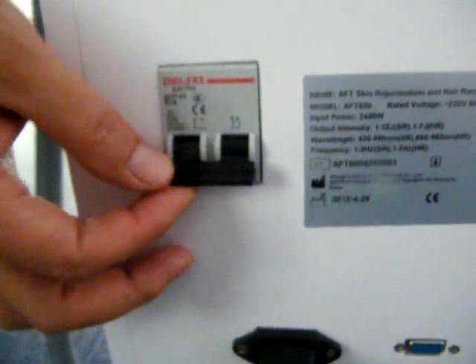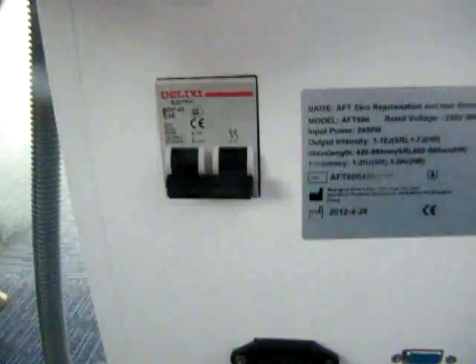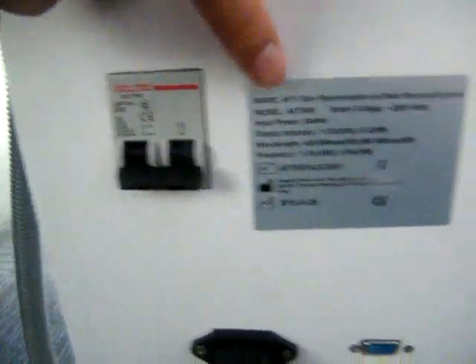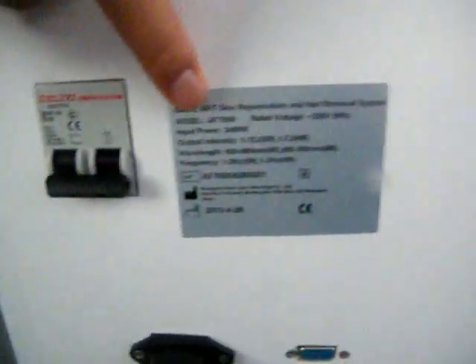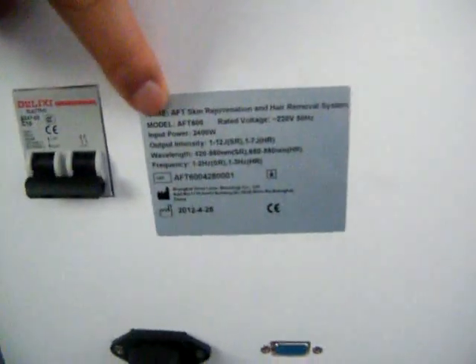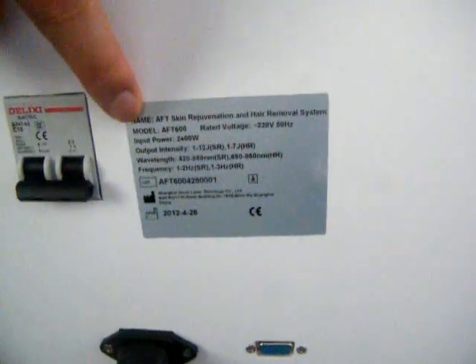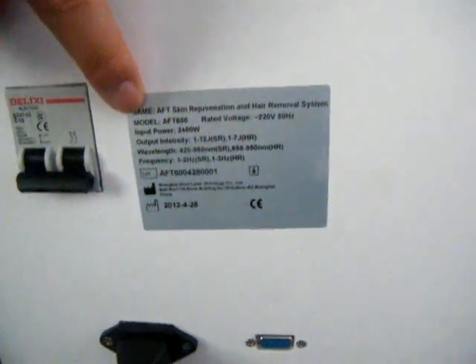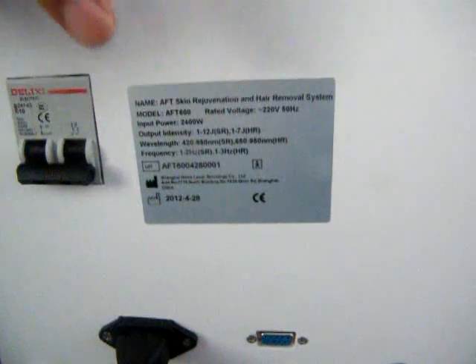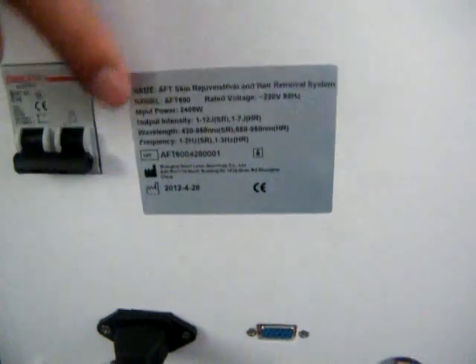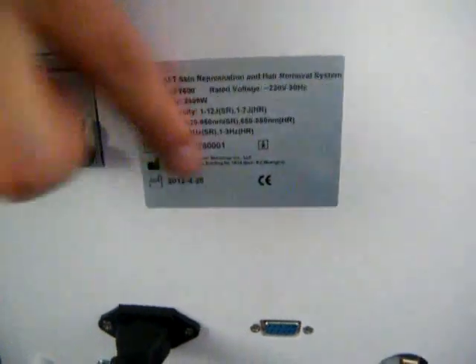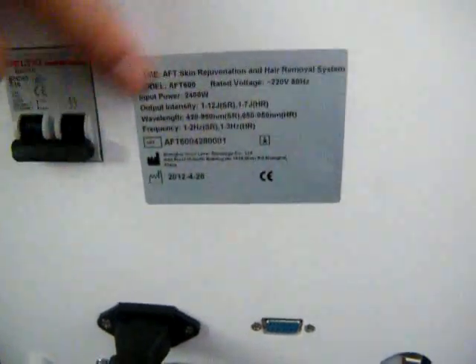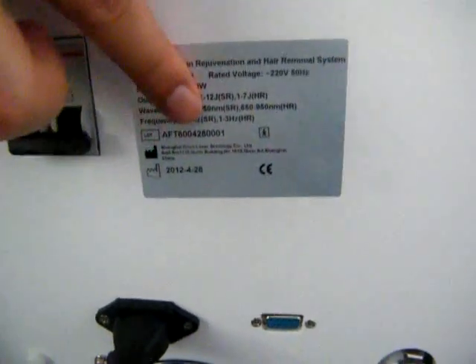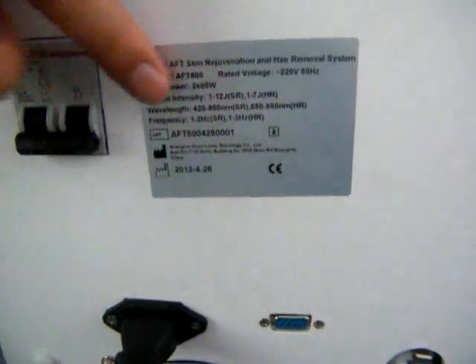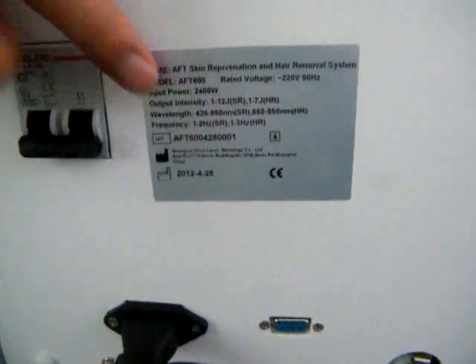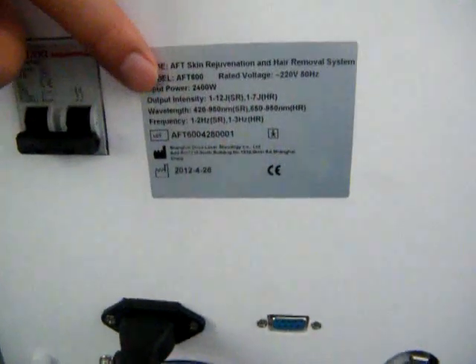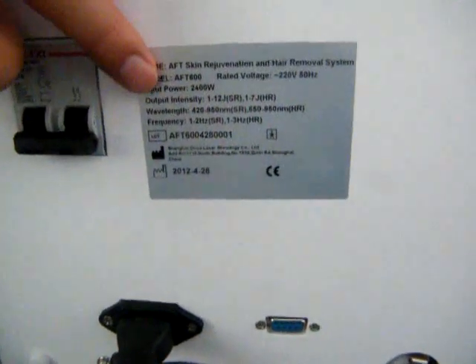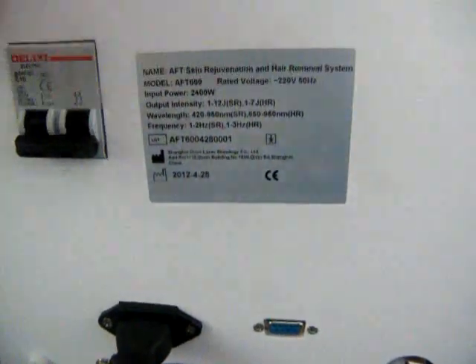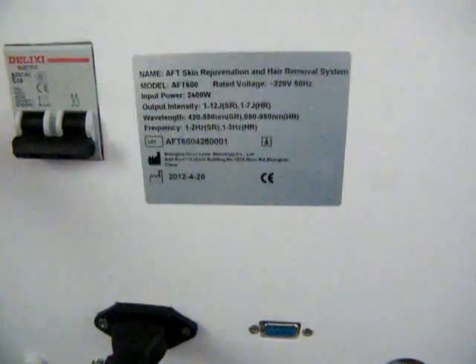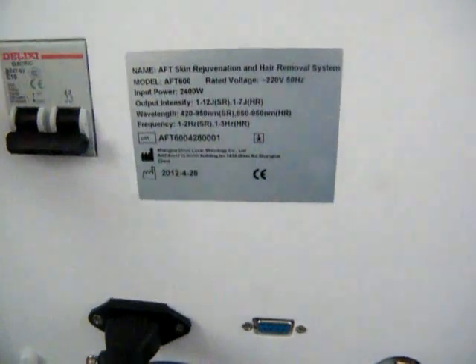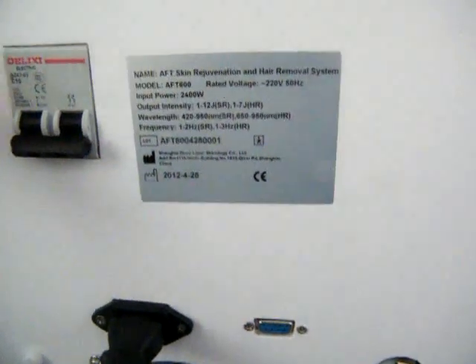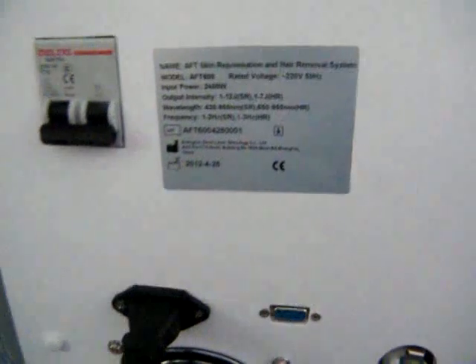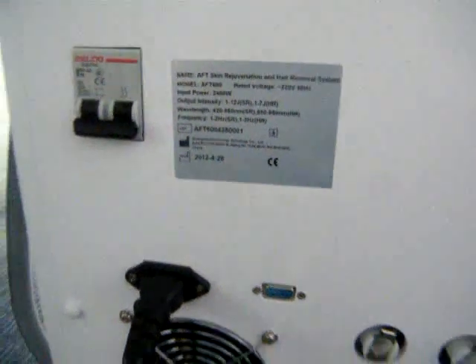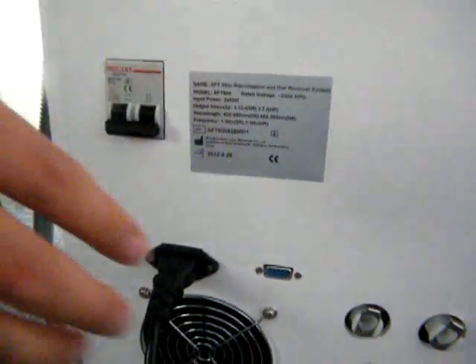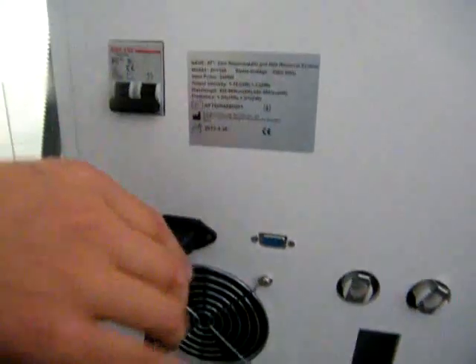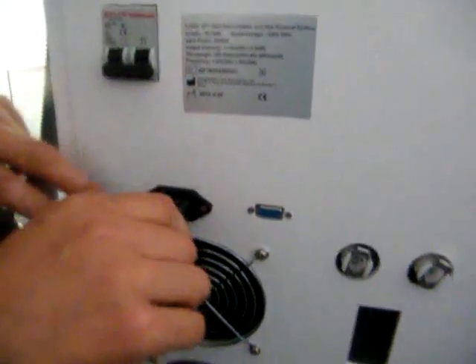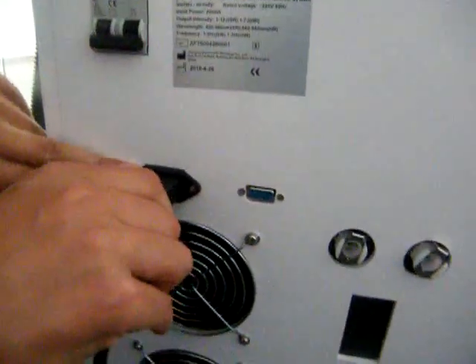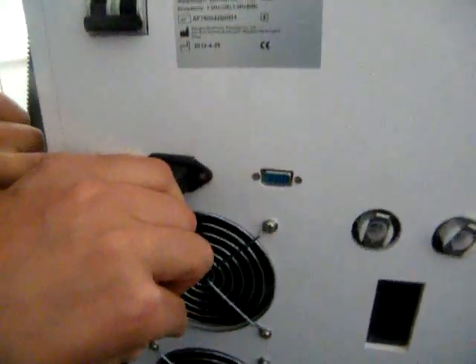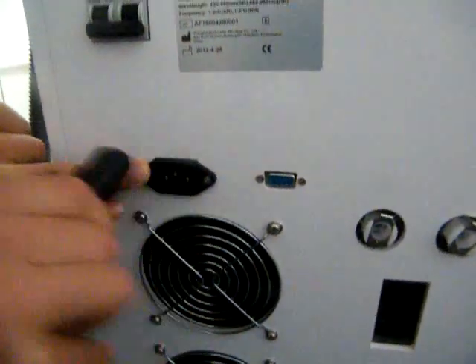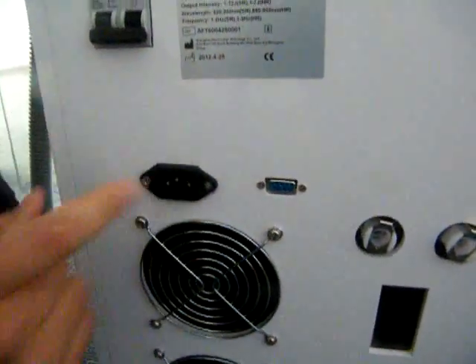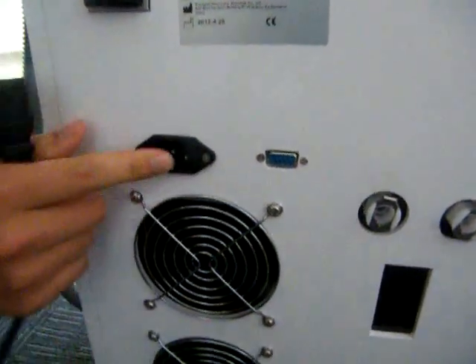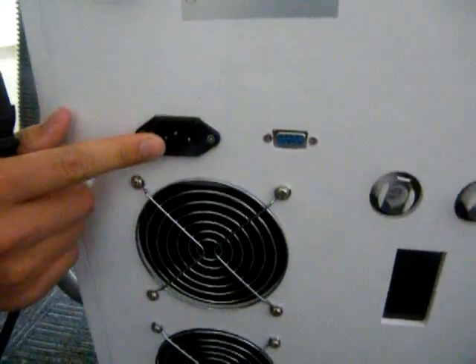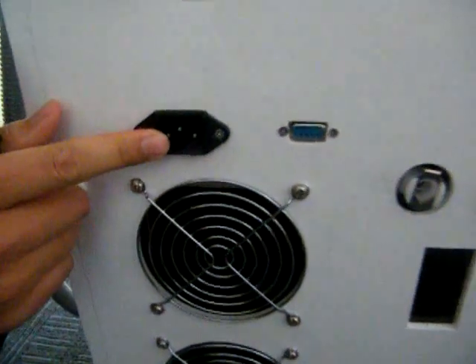And this one is the label. There are some parameters here to introduce shortly about the machine. And this is the power socket of the machine.